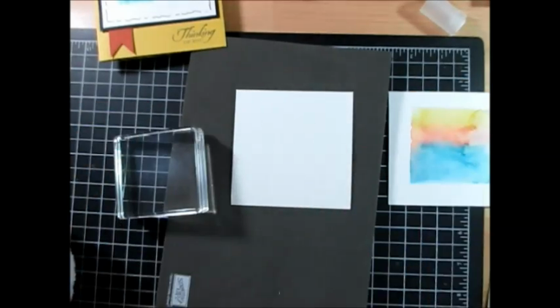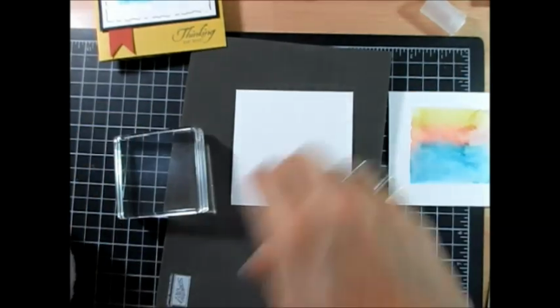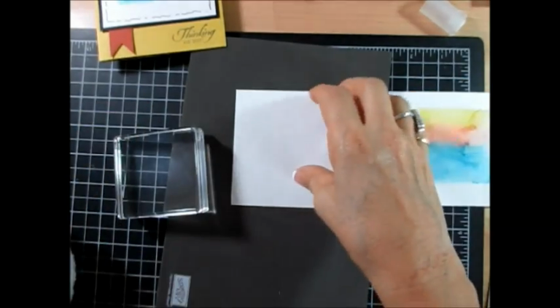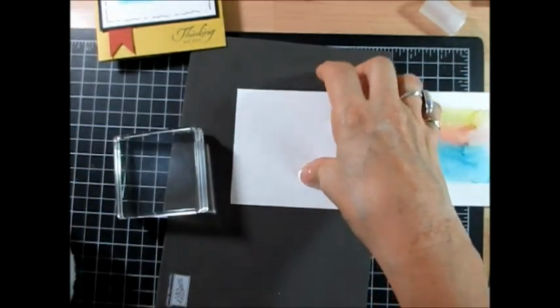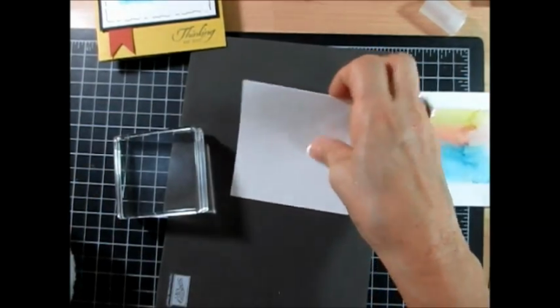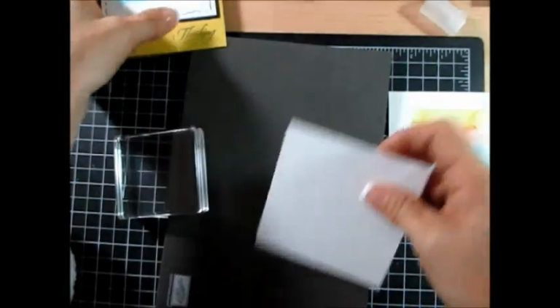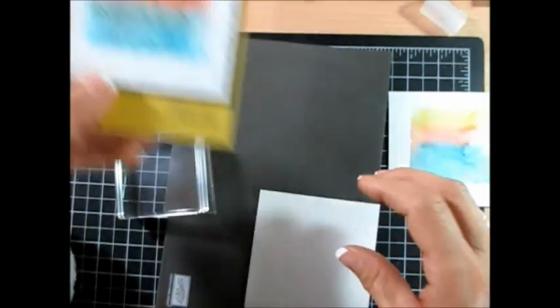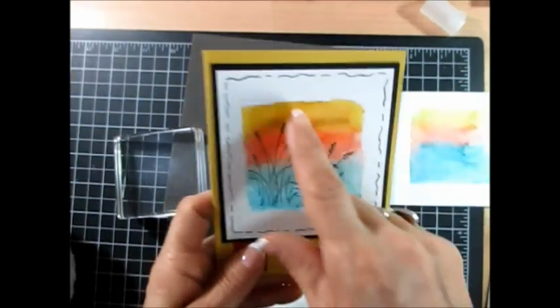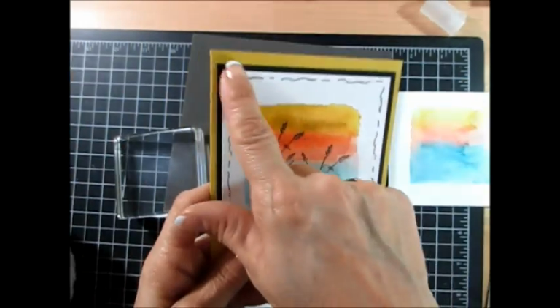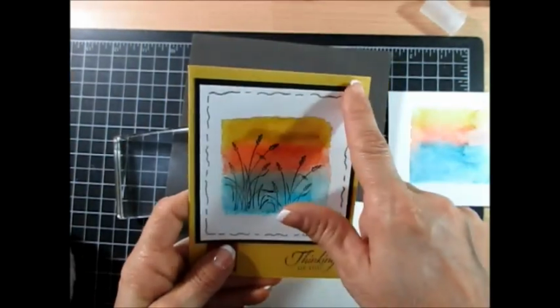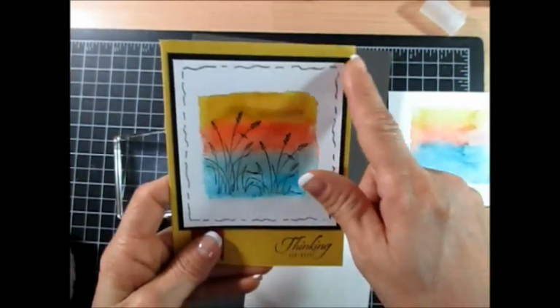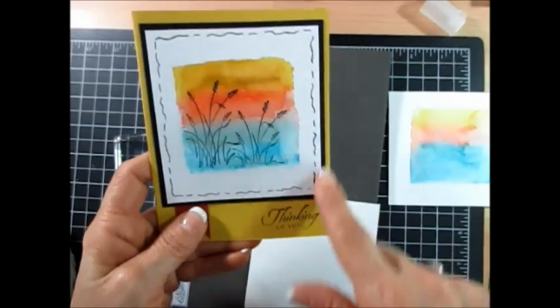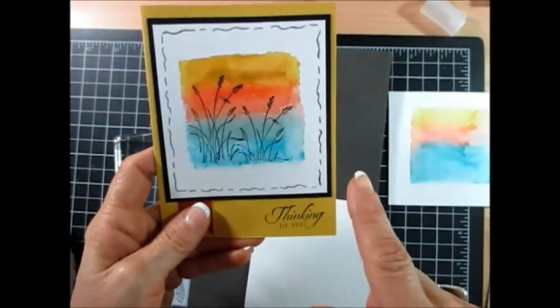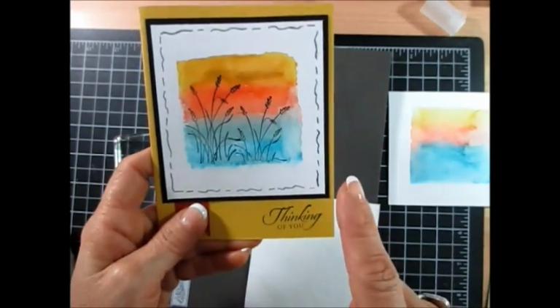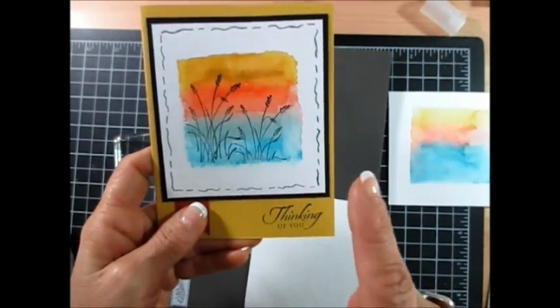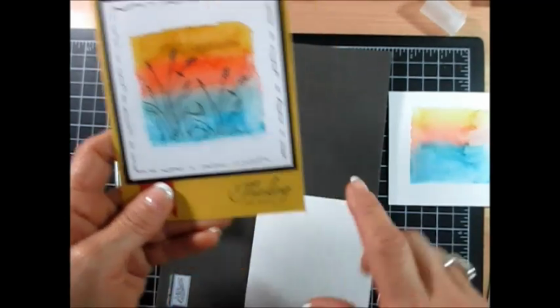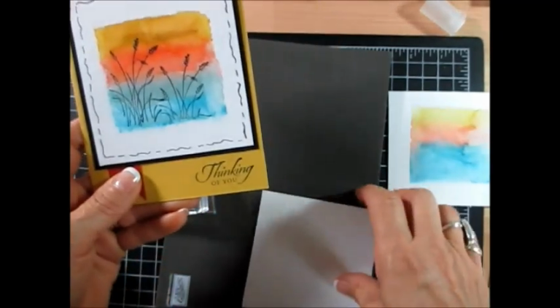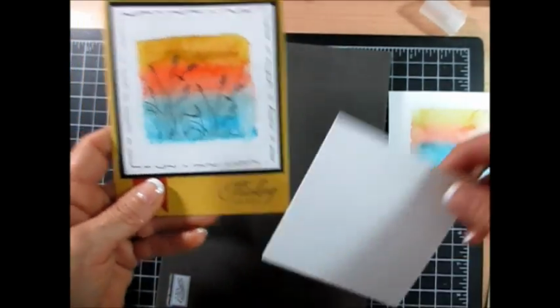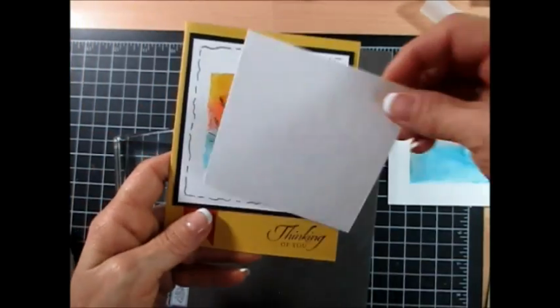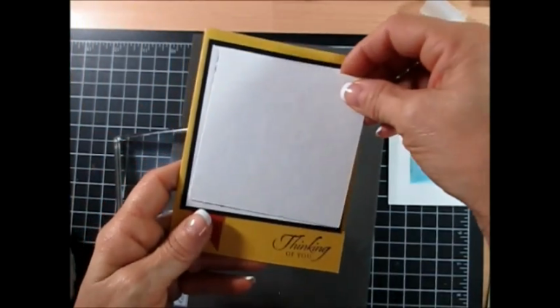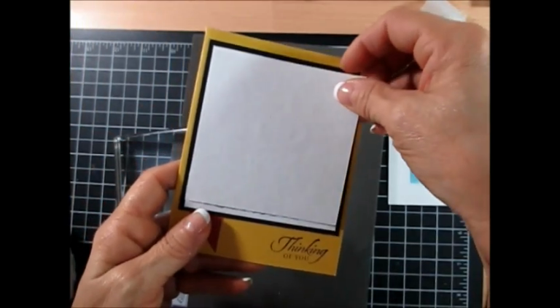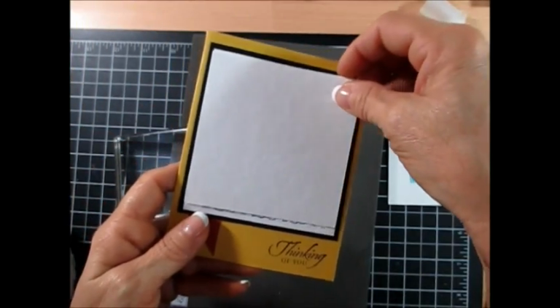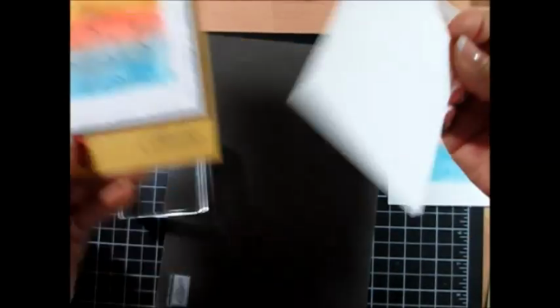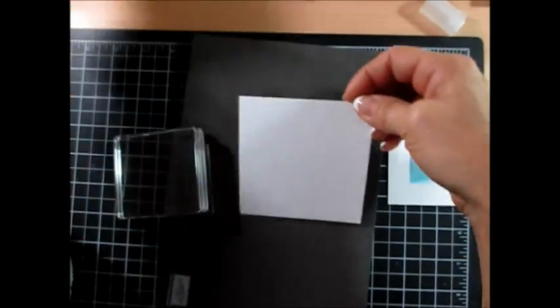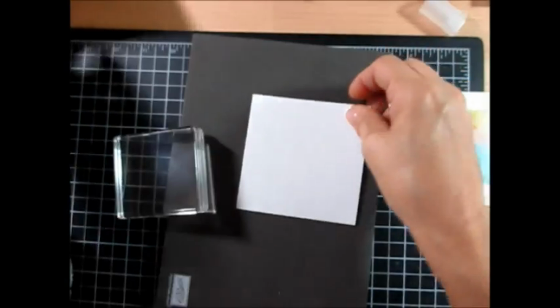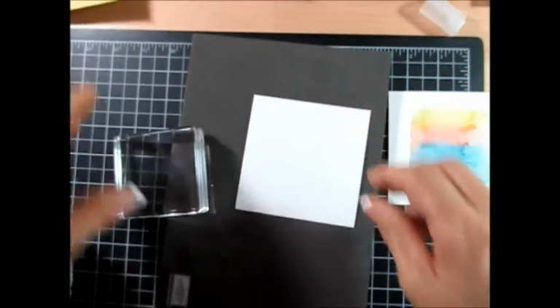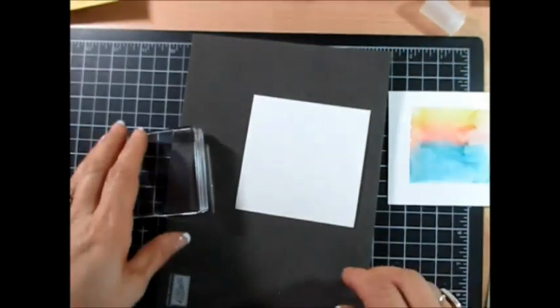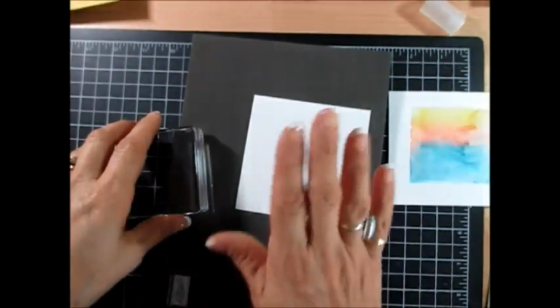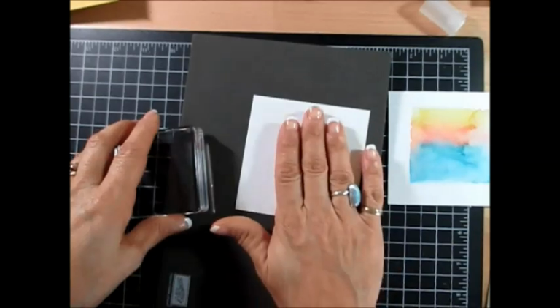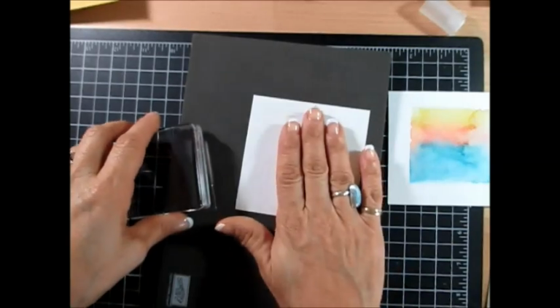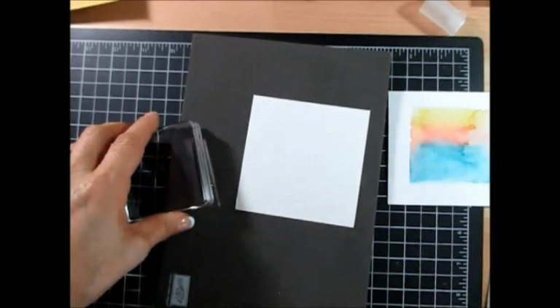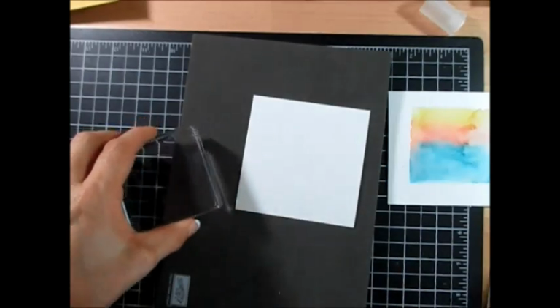This one here is three and three-quarter by four, and I did three and three-quarter by three and three-quarter on this one. This is watercolor paper.